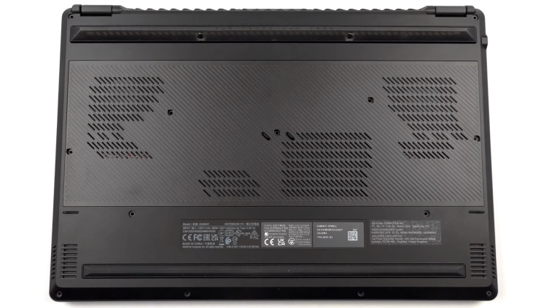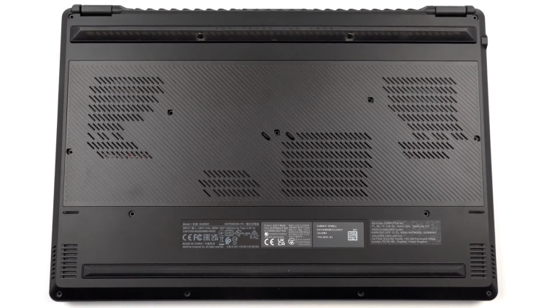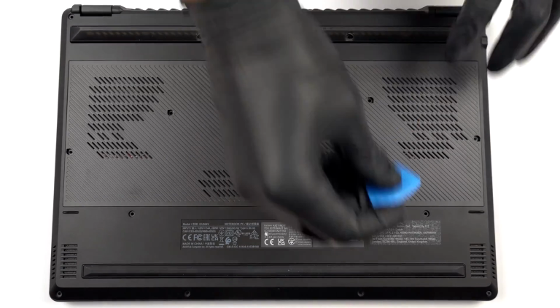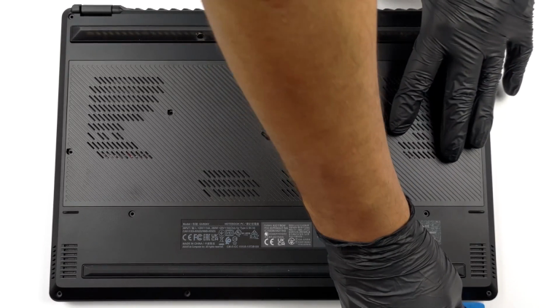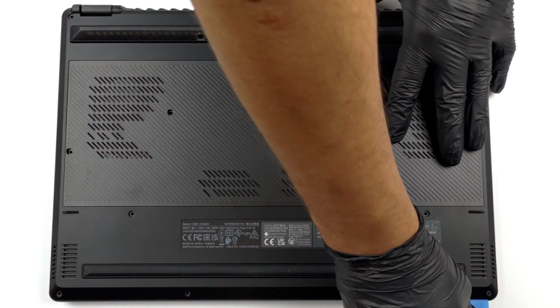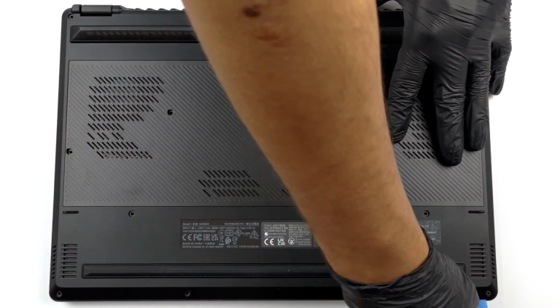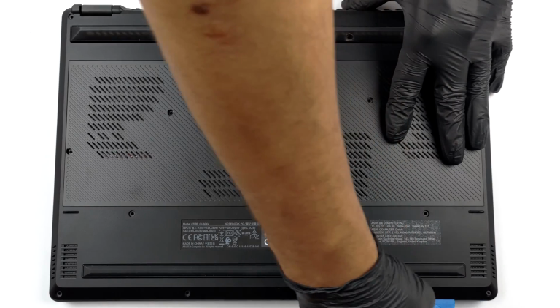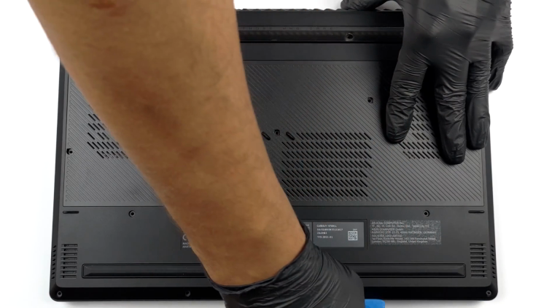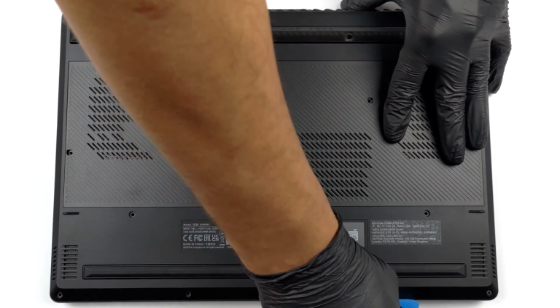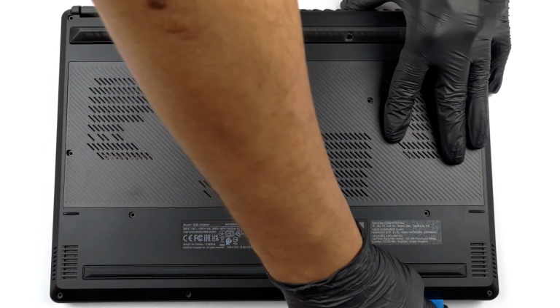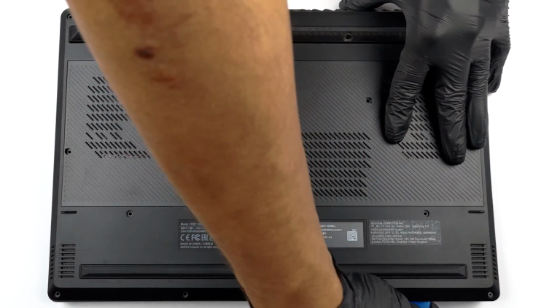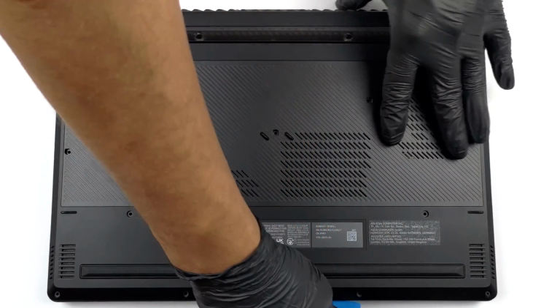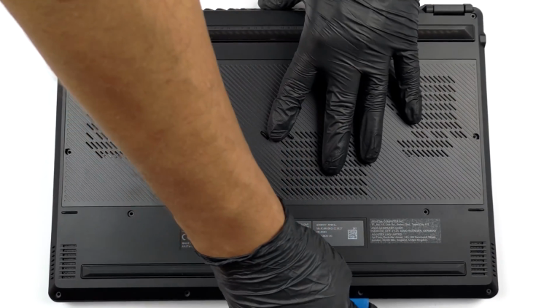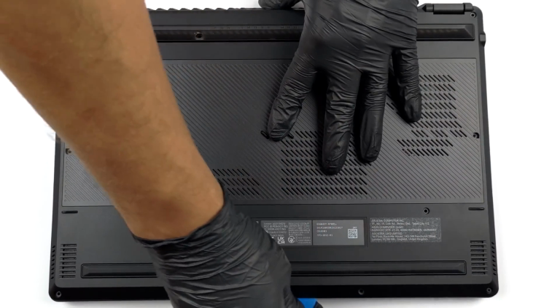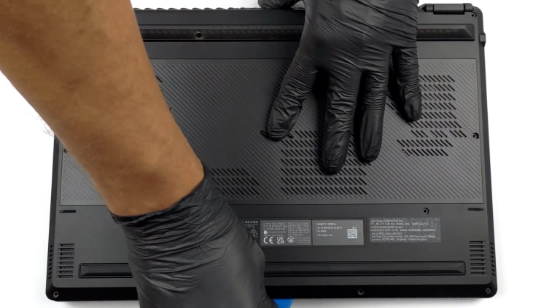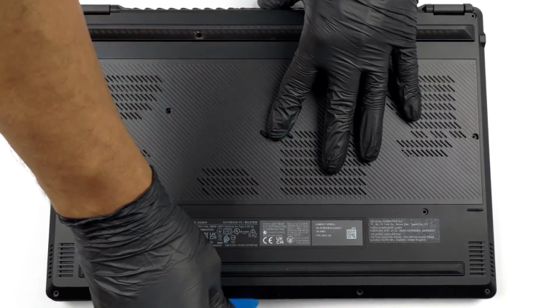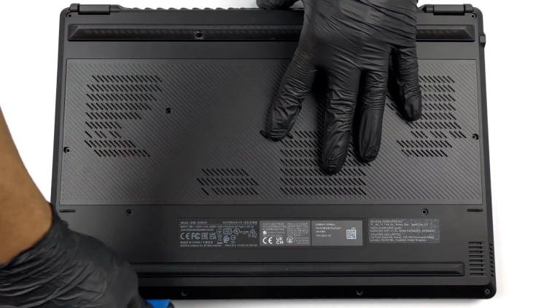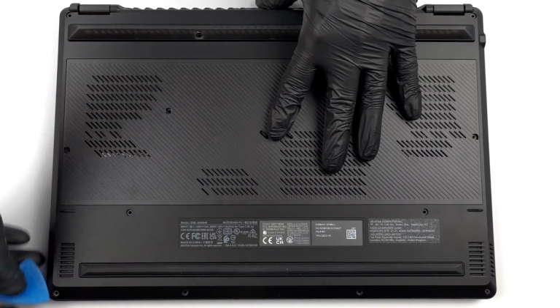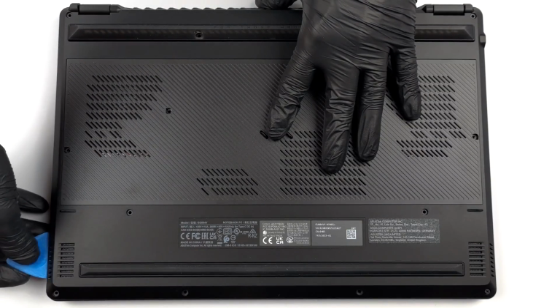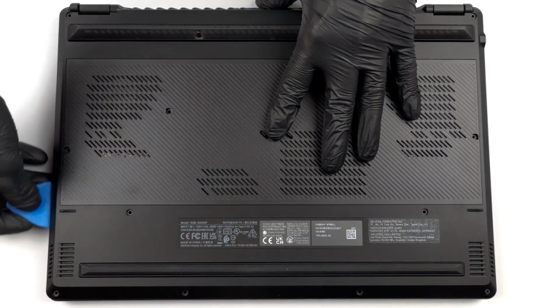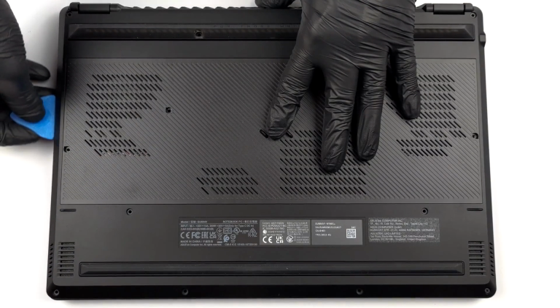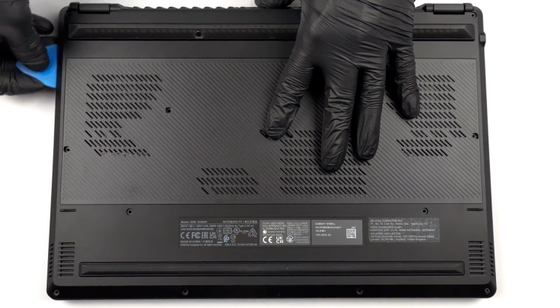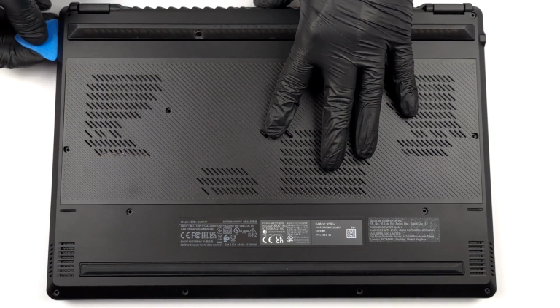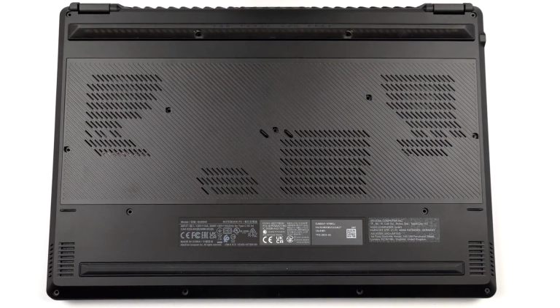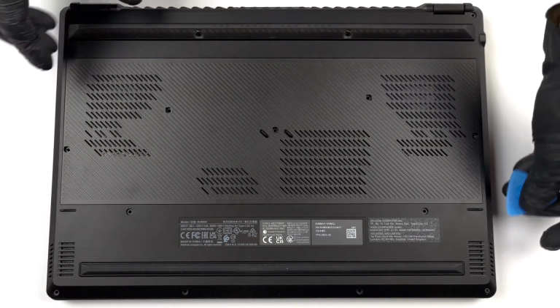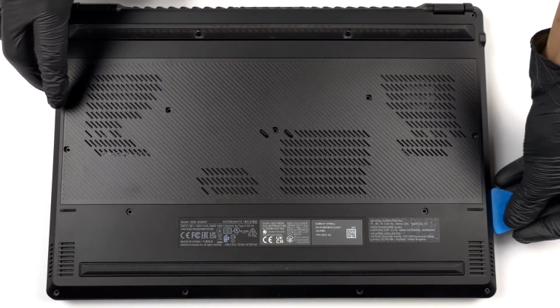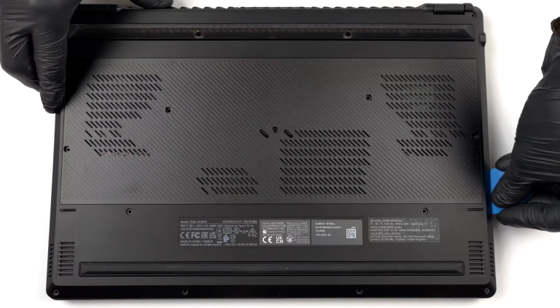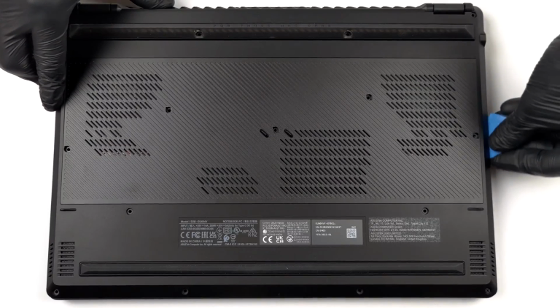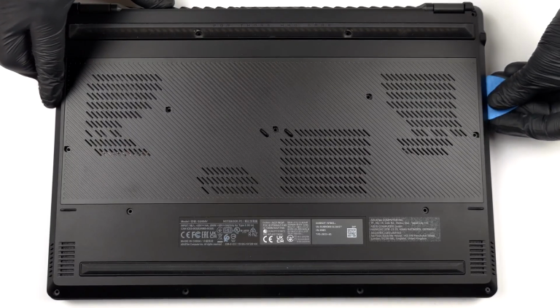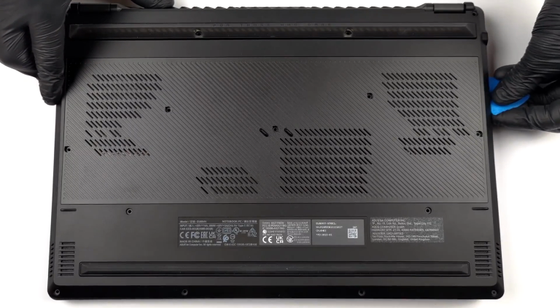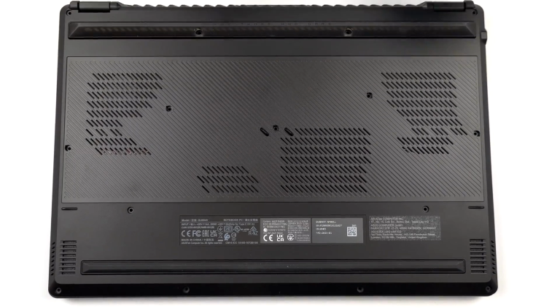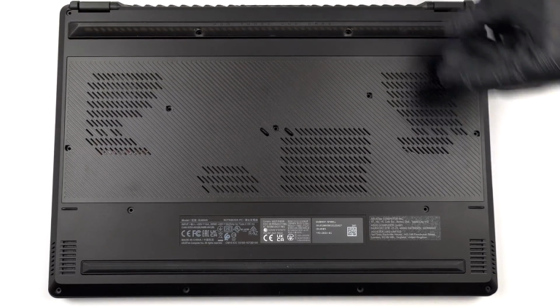To get inside this device, you first need to remove a total of 7 rubber caps. Then undo all 15 Phillips-head screws and pry the bottom panel with a plastic tool. Start from the gap opened by the screw in the bottom left corner.